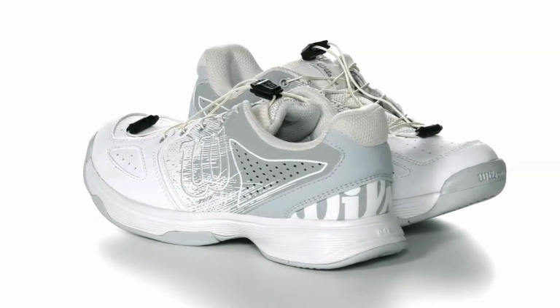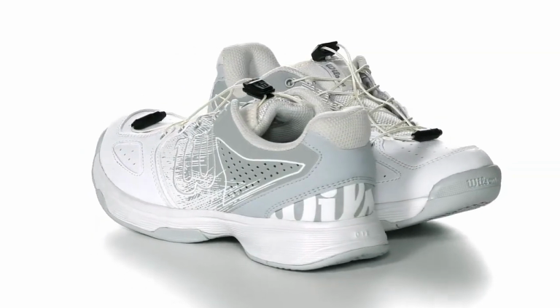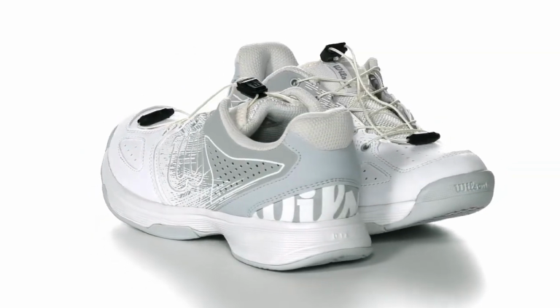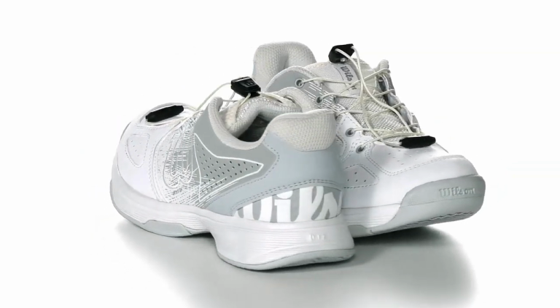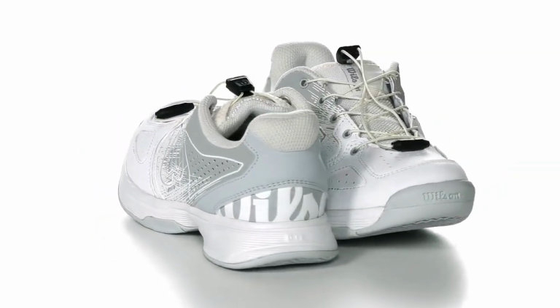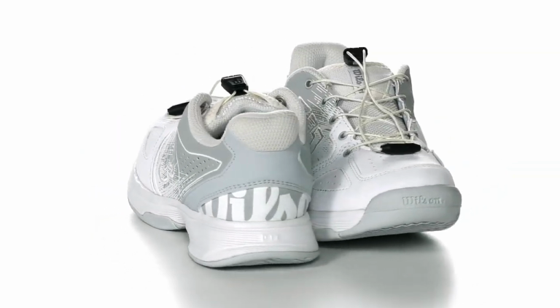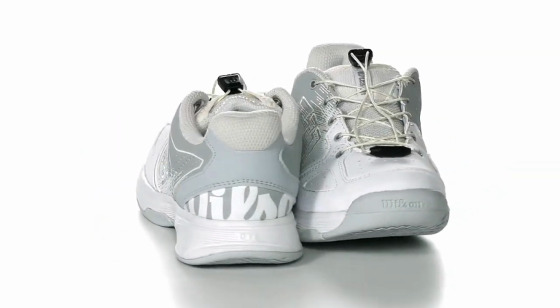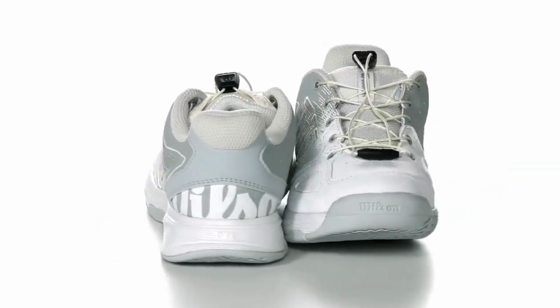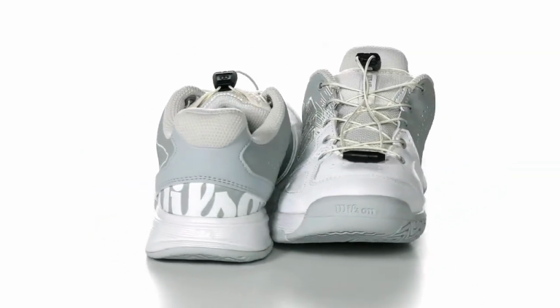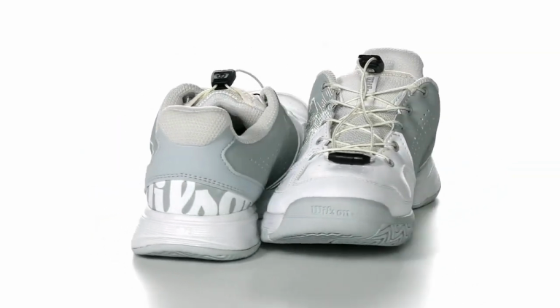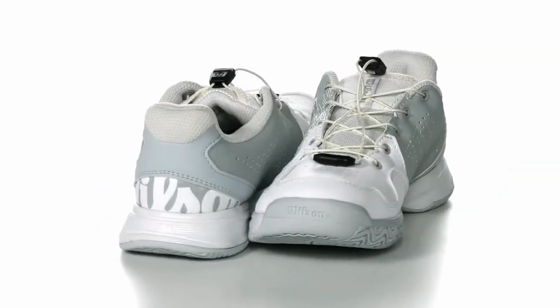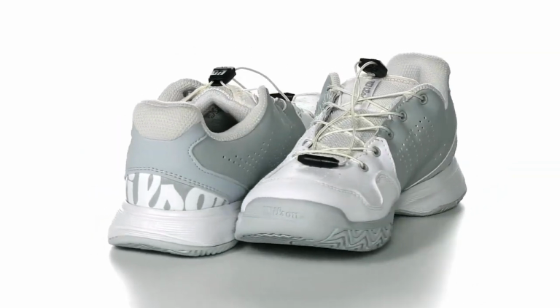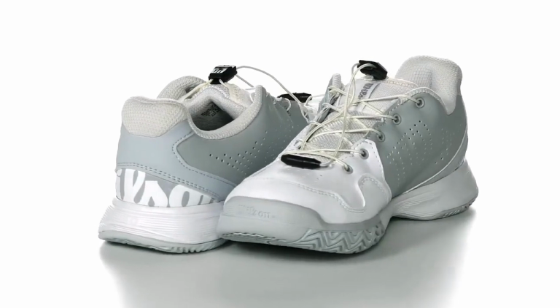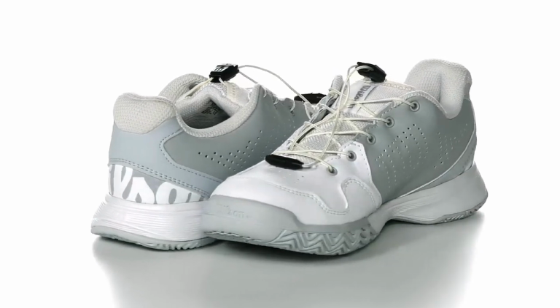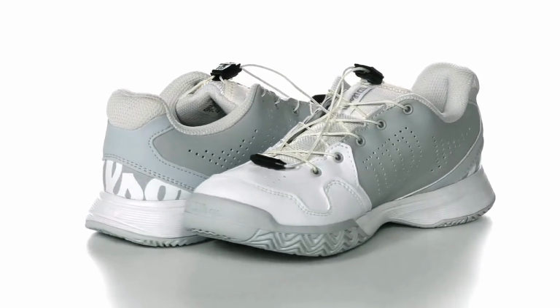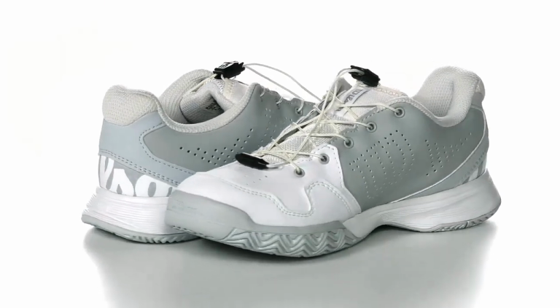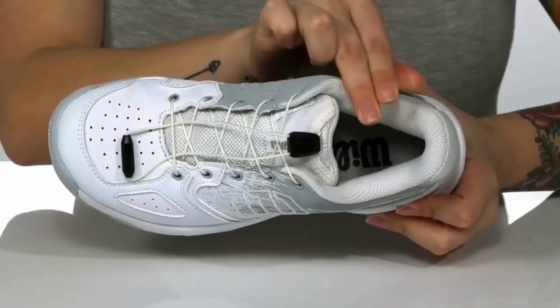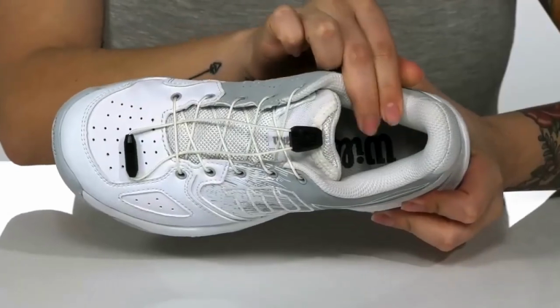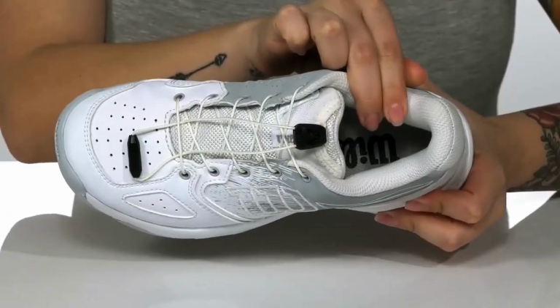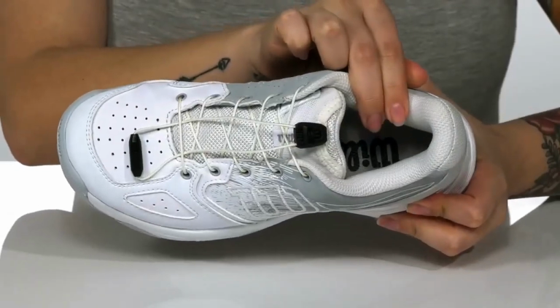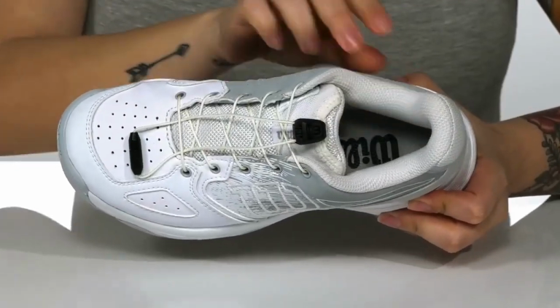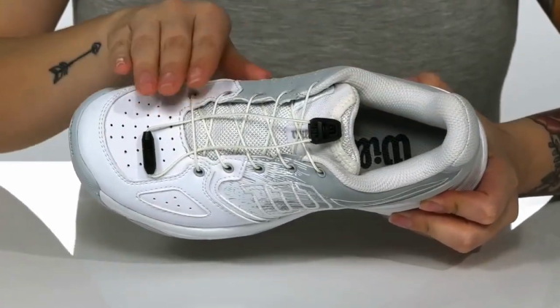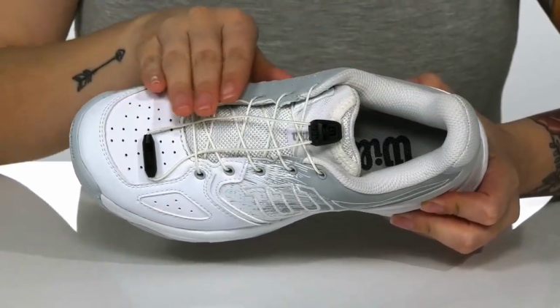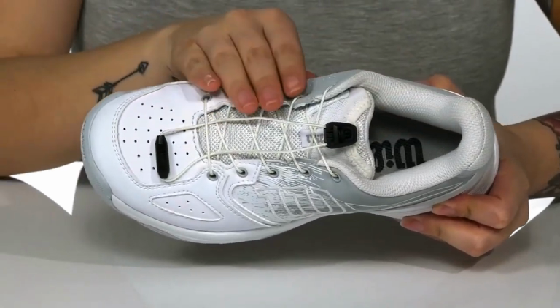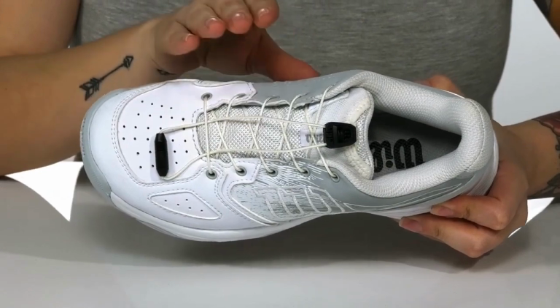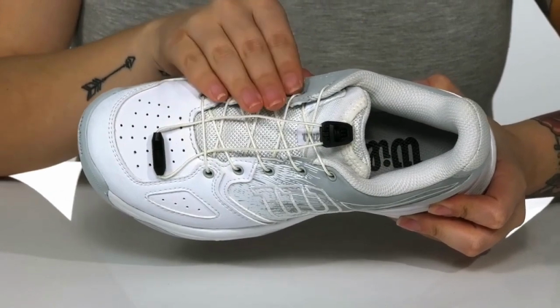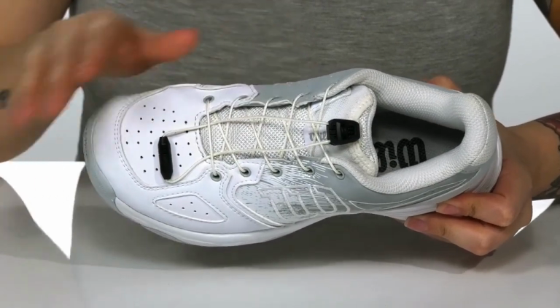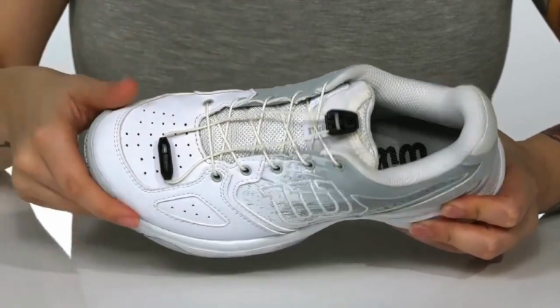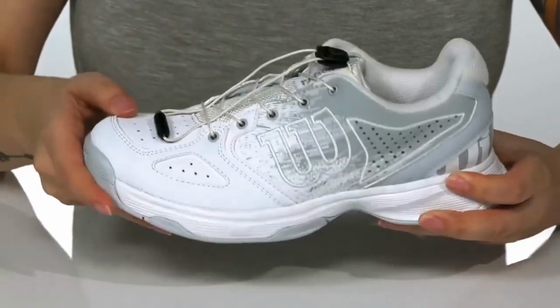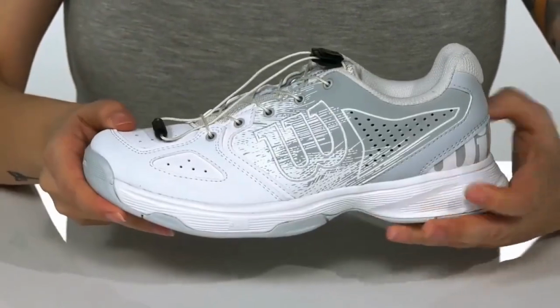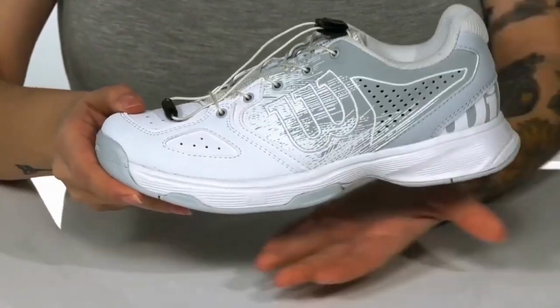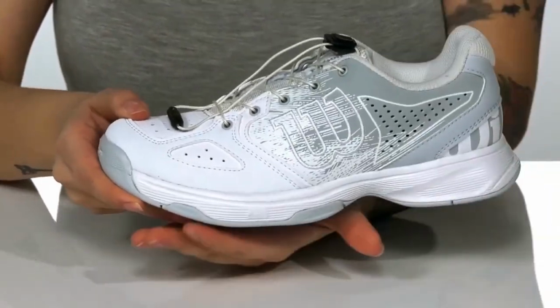These tennis sneakers have a leathery and textile upper. There is a textile inner lining that is cushioned for comfort. The footbed is lightly padded. These feature a quick lace lacing system for an easier on and off.